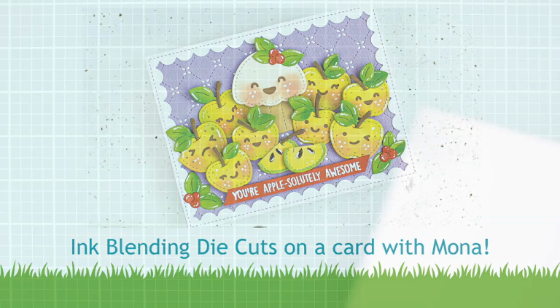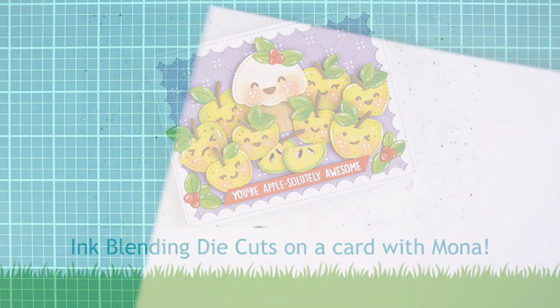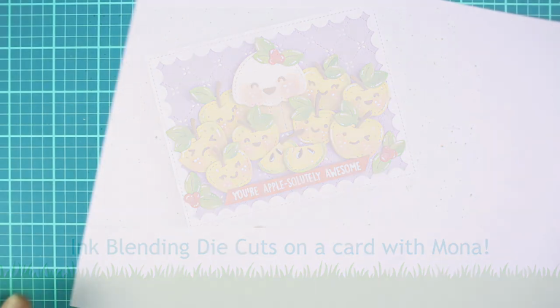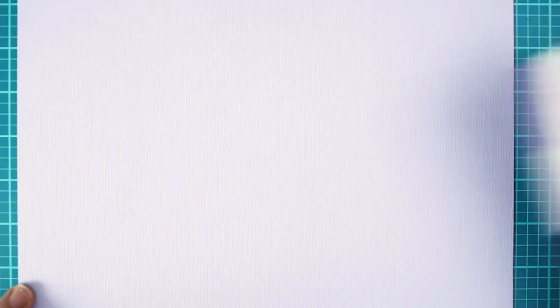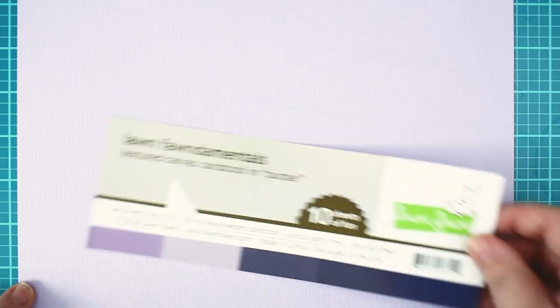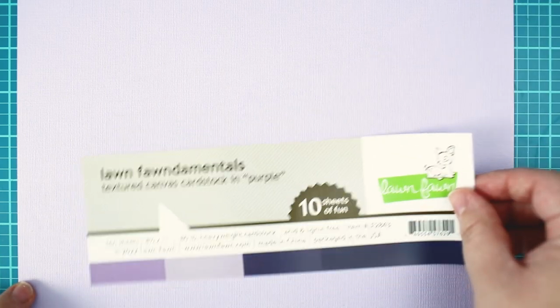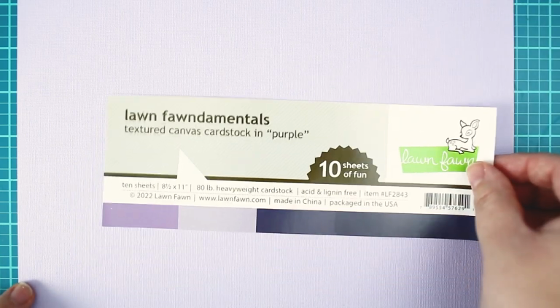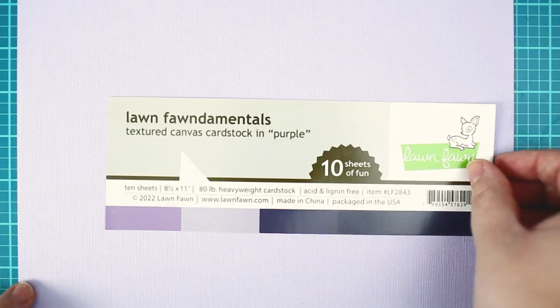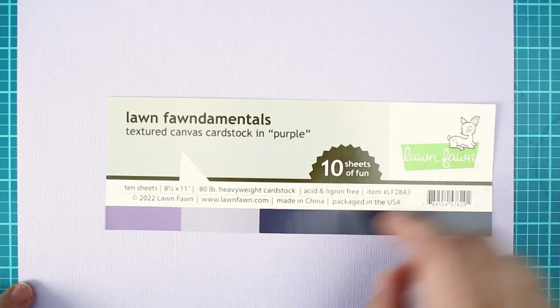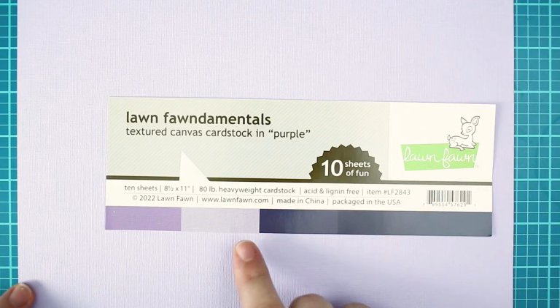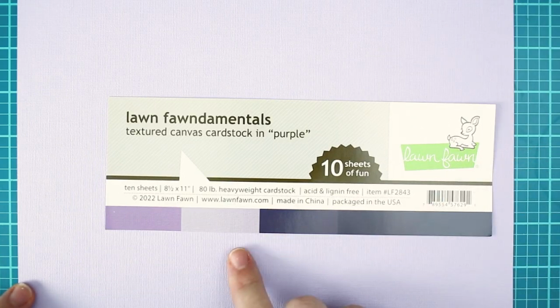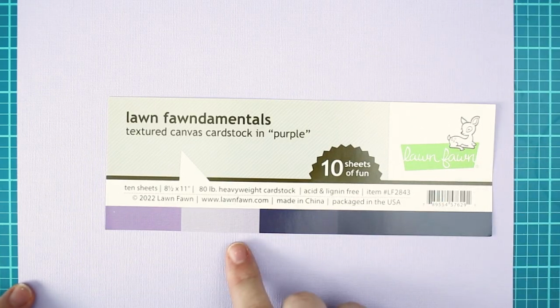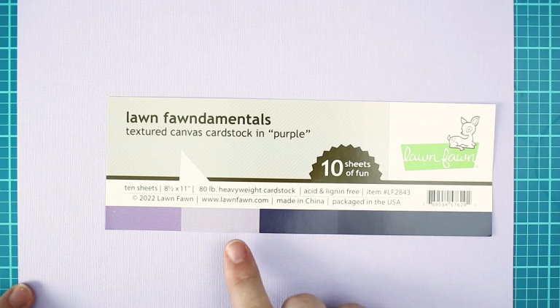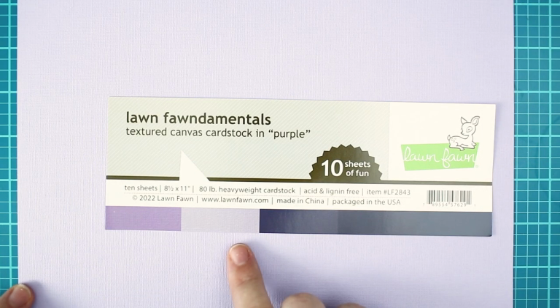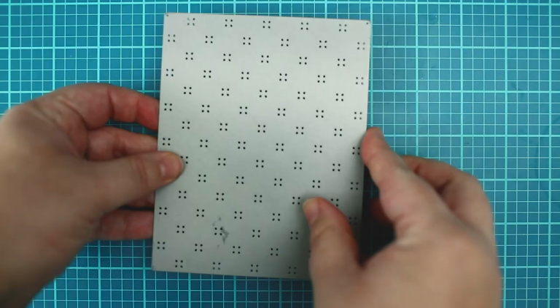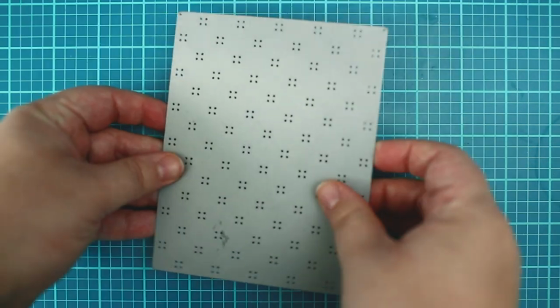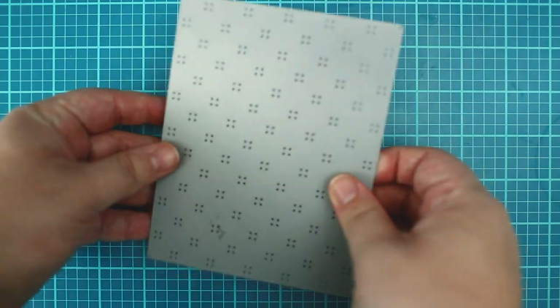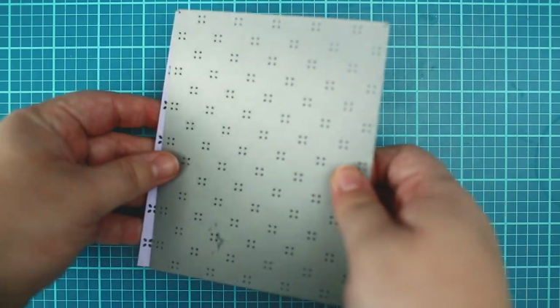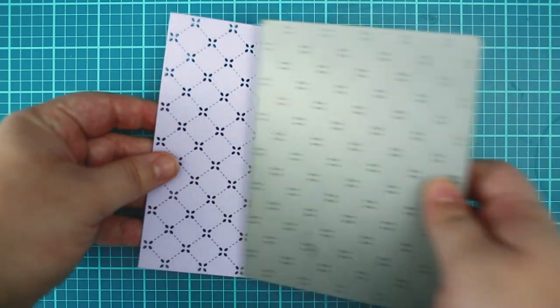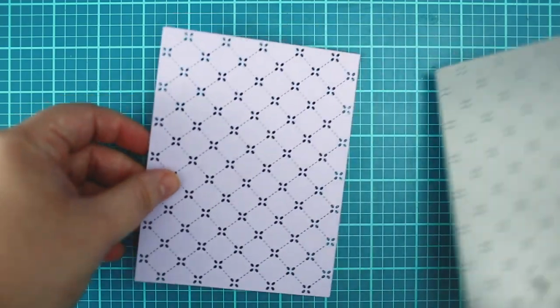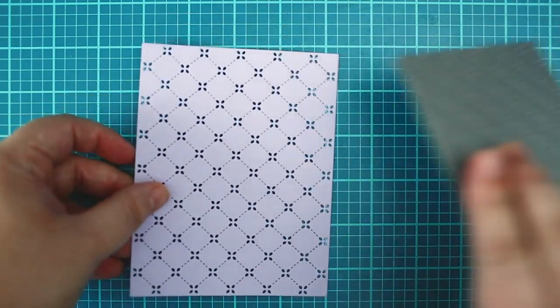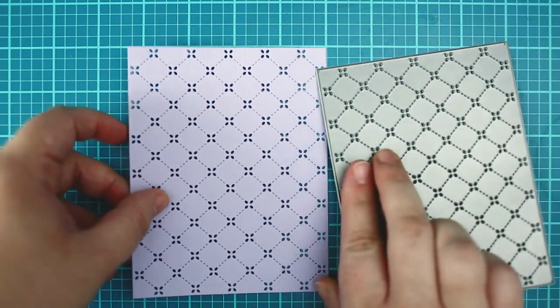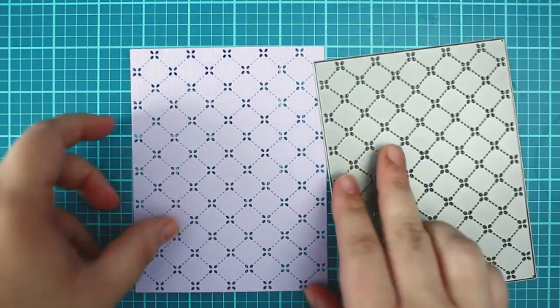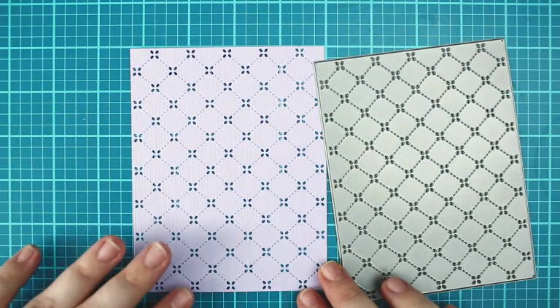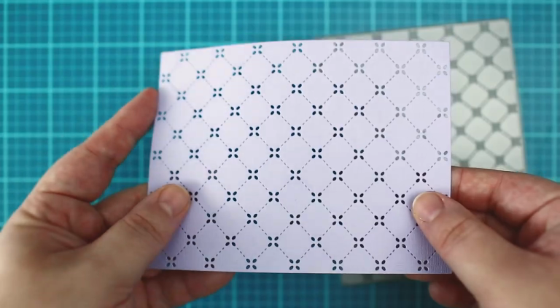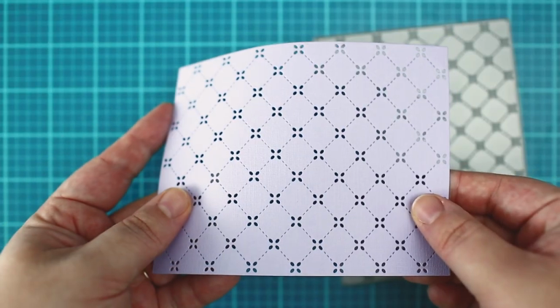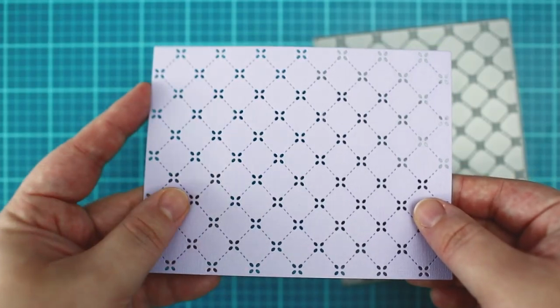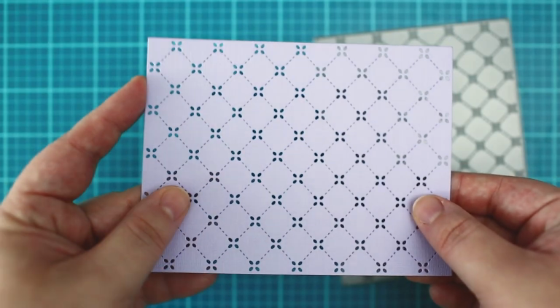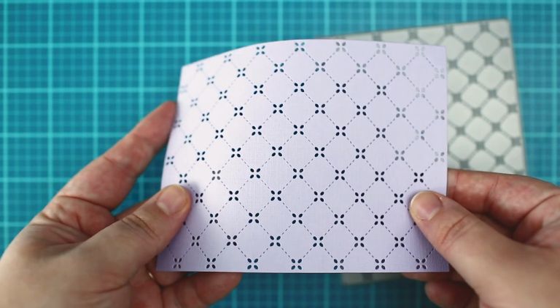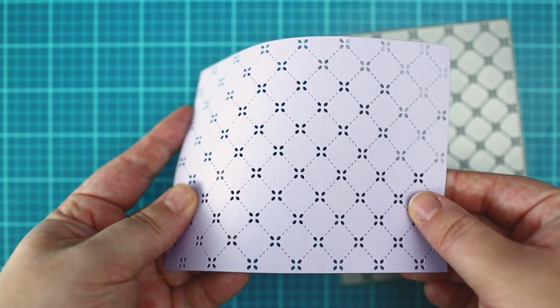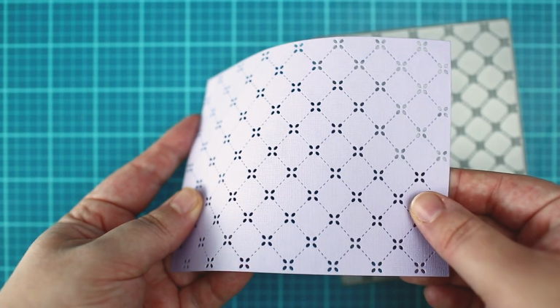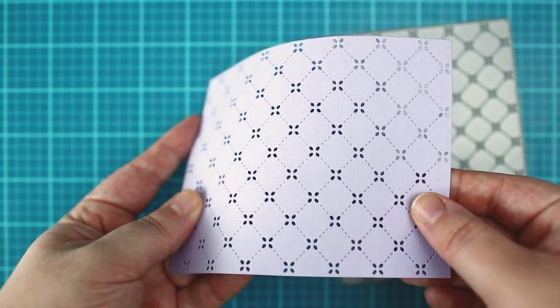Hi it's Mona. For today's project I have created the background with the quilted backdrop die from light violet canvas textured cardstock.